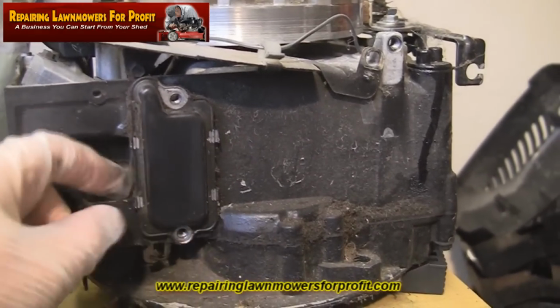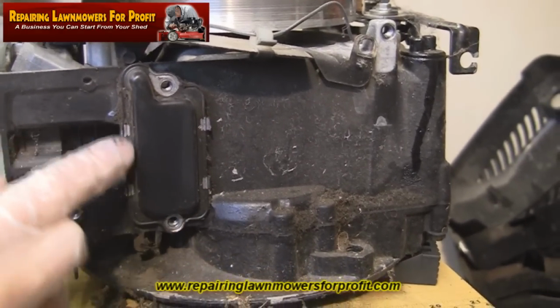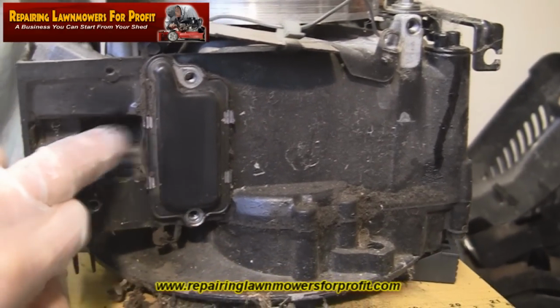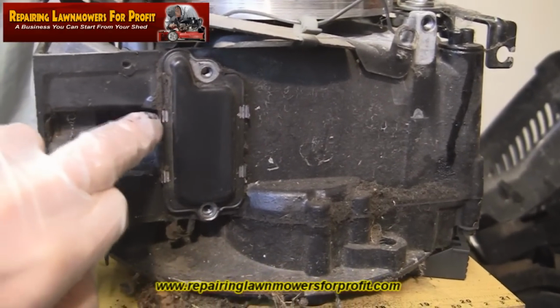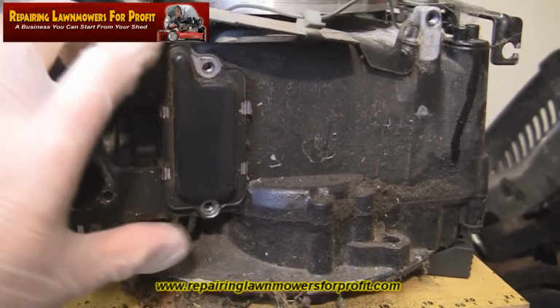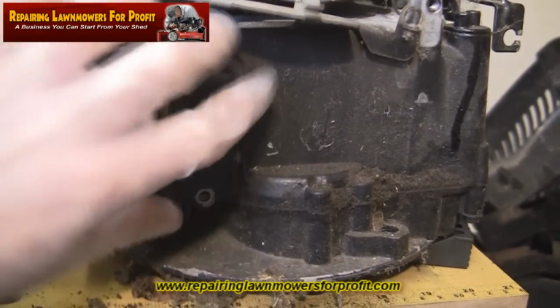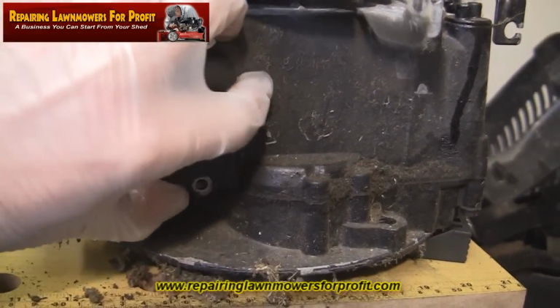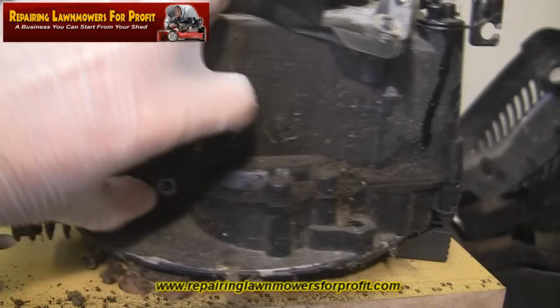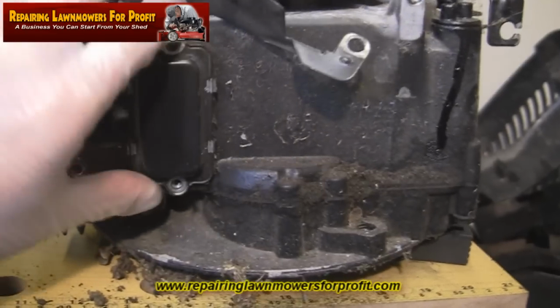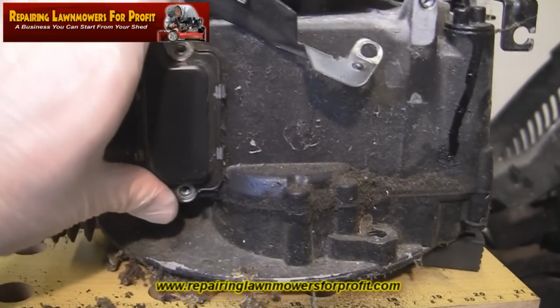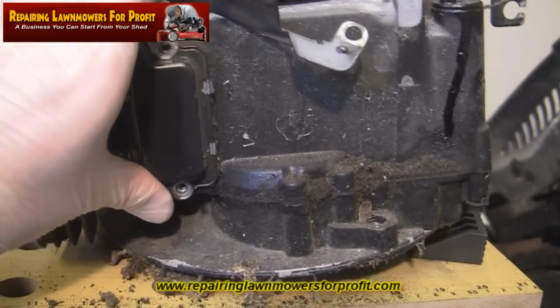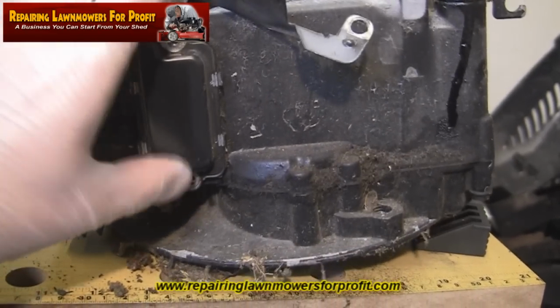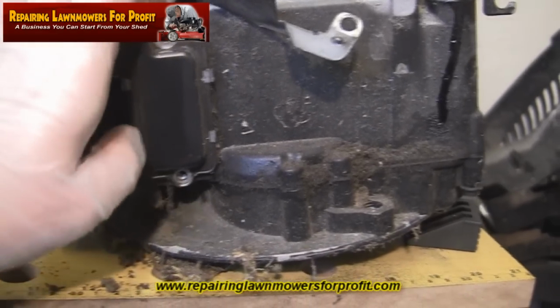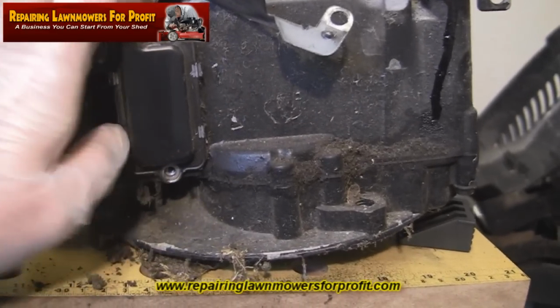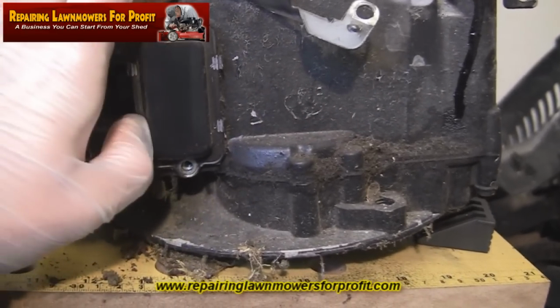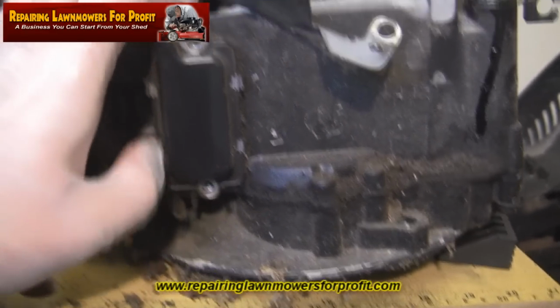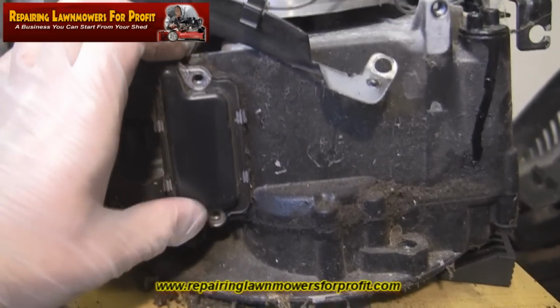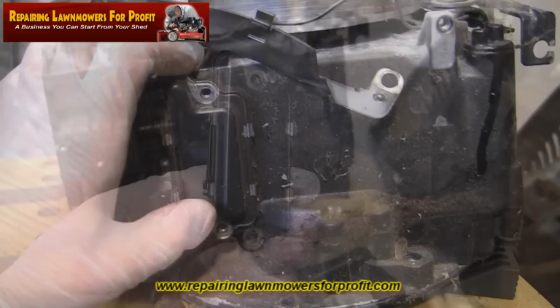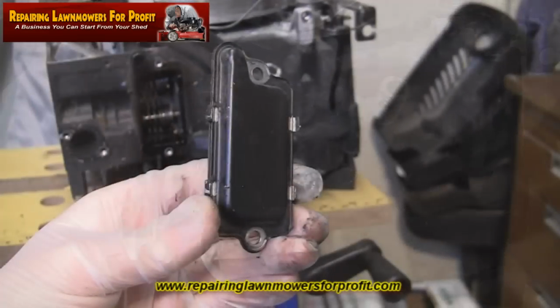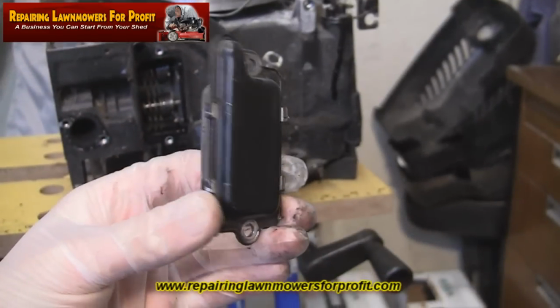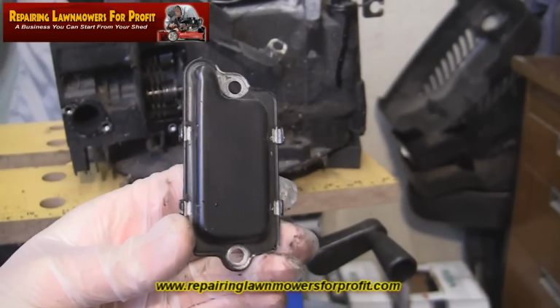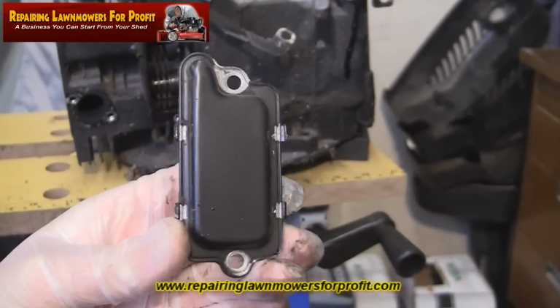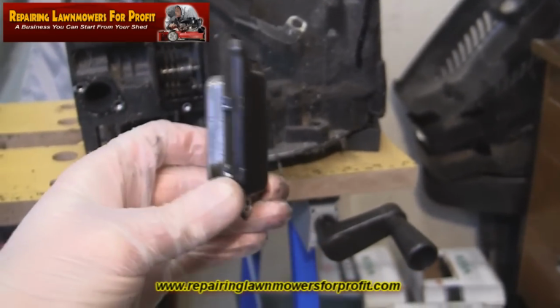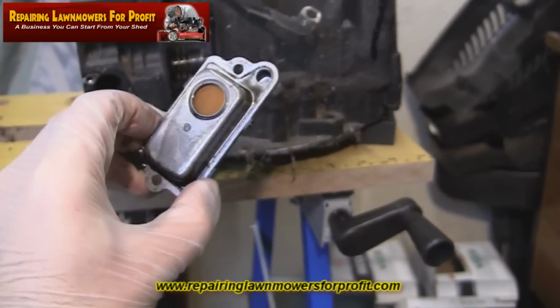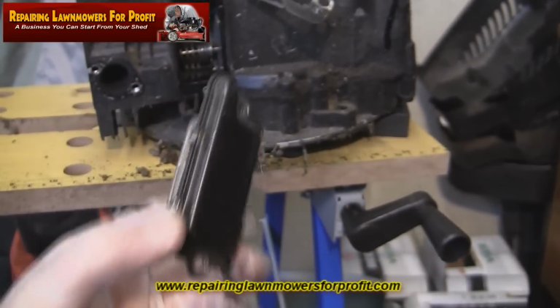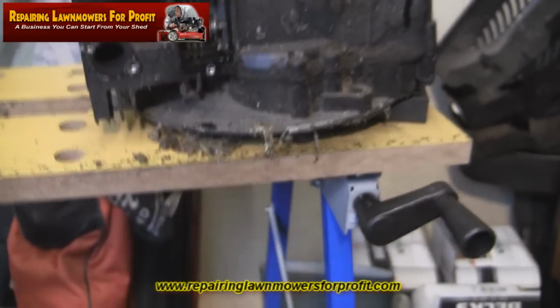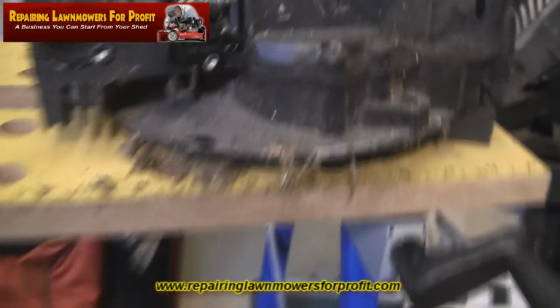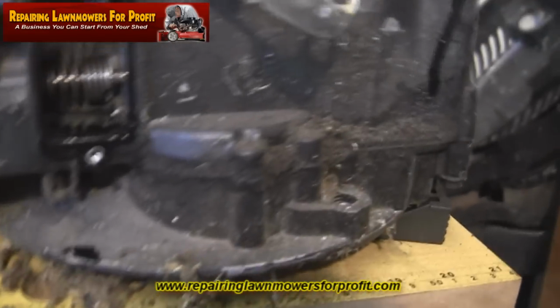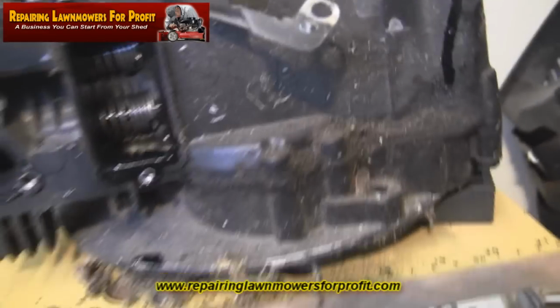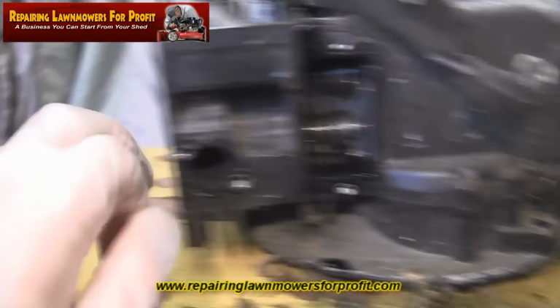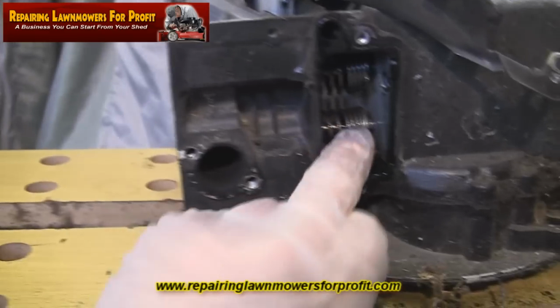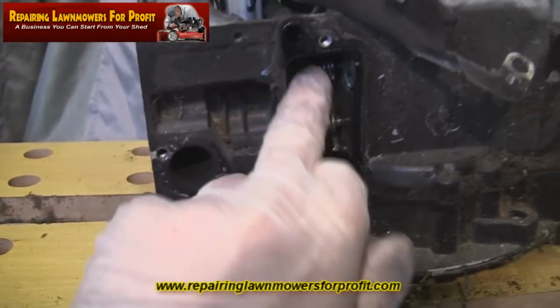There are some little tabs on here — if you bend them out with a screwdriver, it should eventually get through the dirt and just open up a little bit more and pop off. That's the breather off. It took a little bit of persuasion with a screwdriver, but that's off. In here you can see you've got the valve springs.